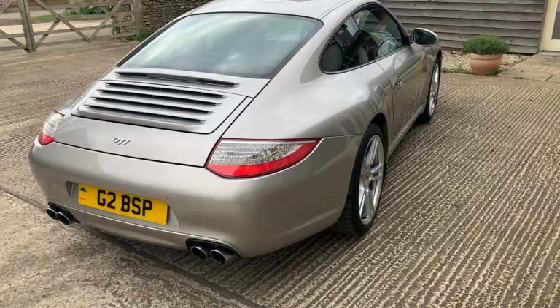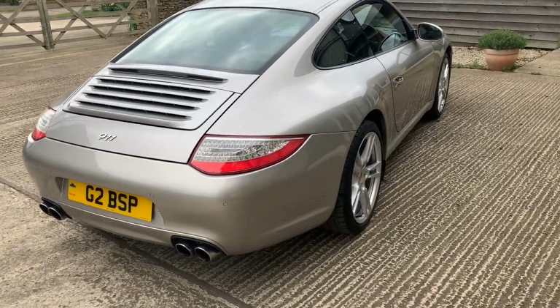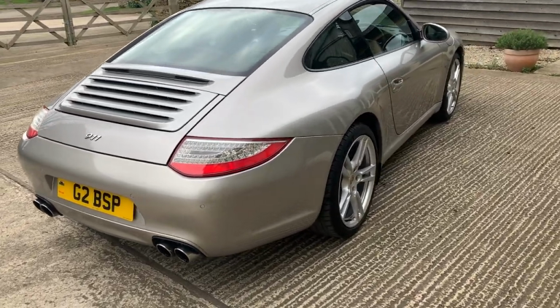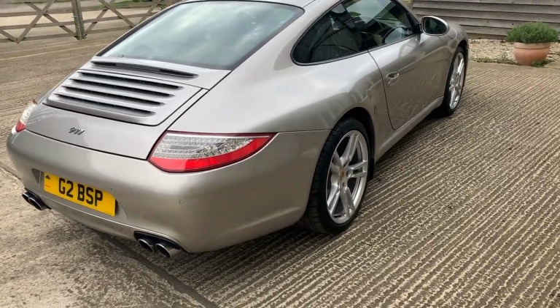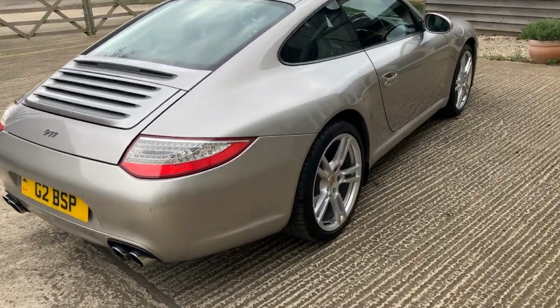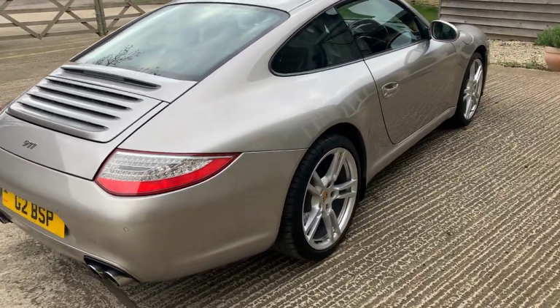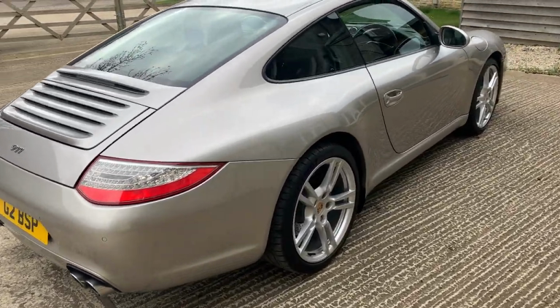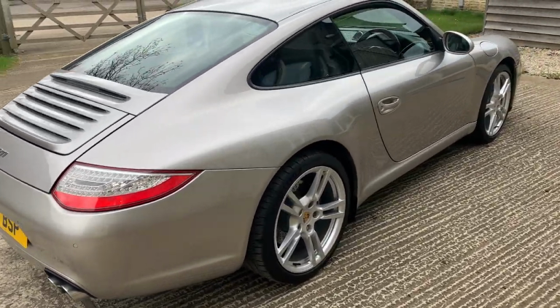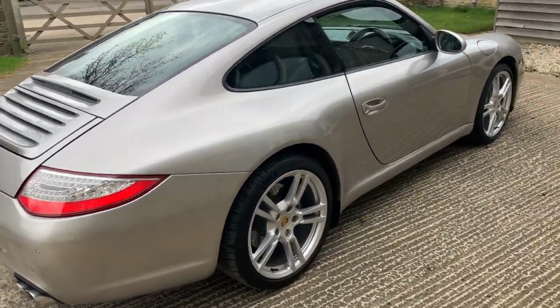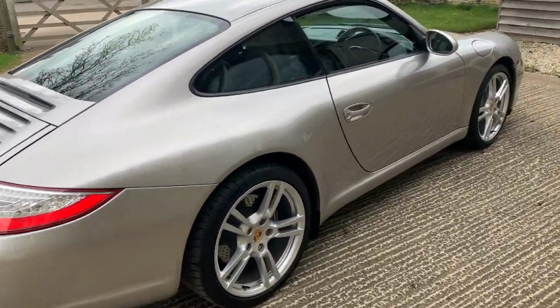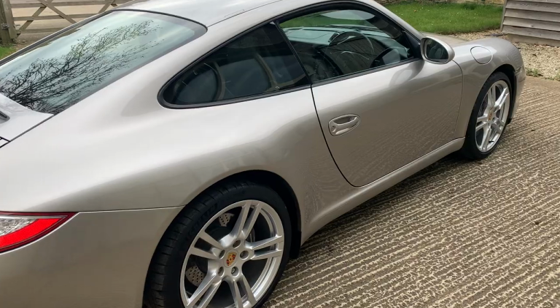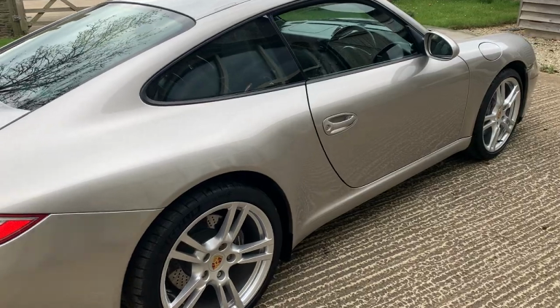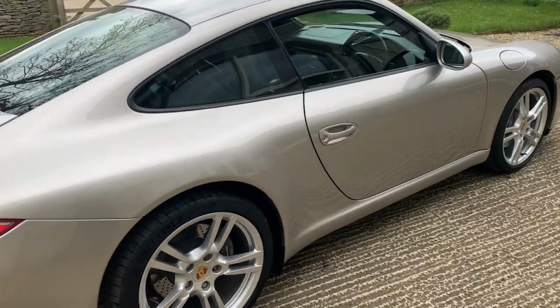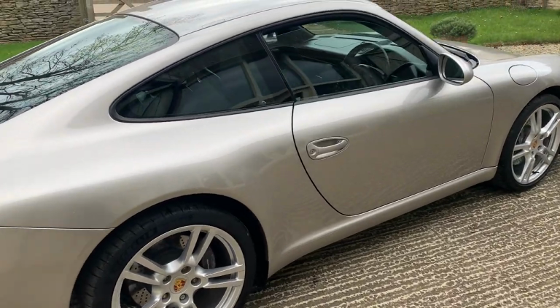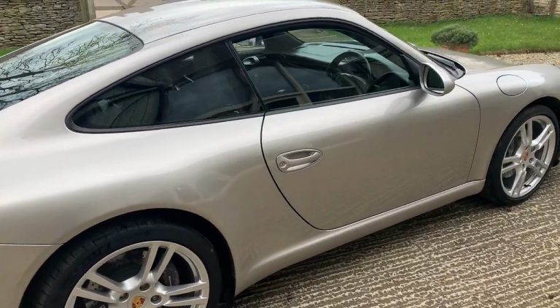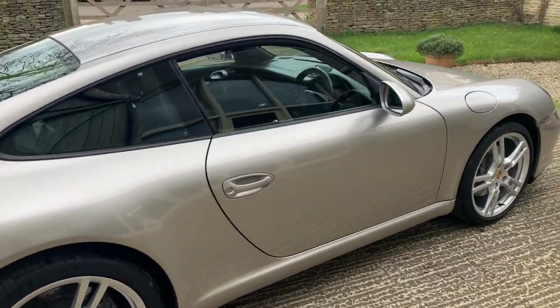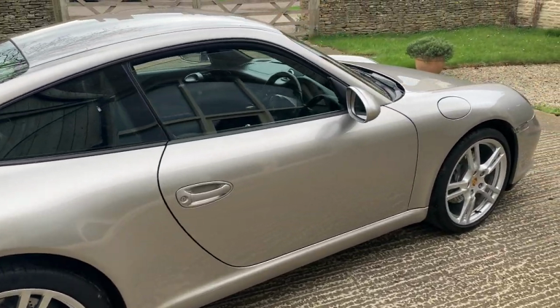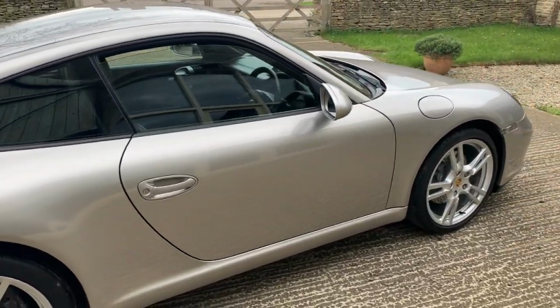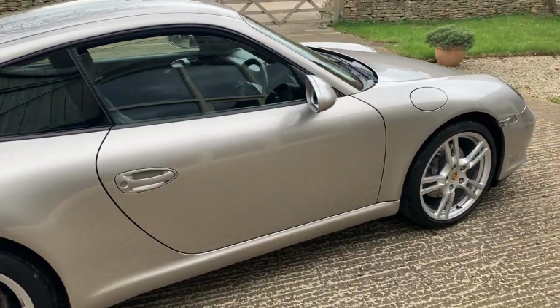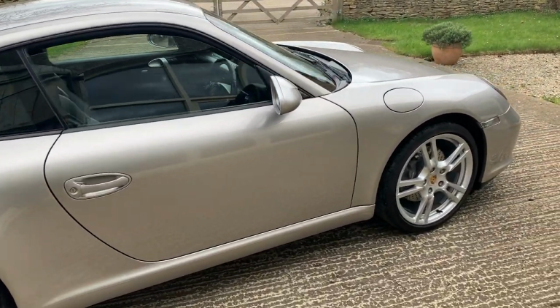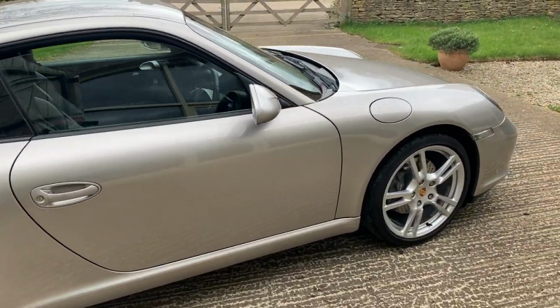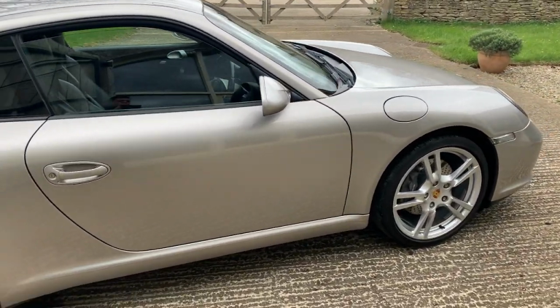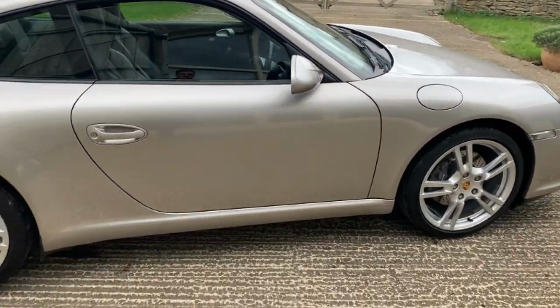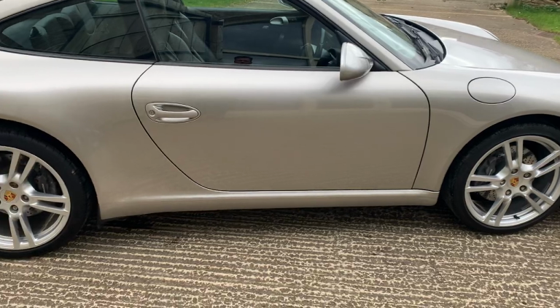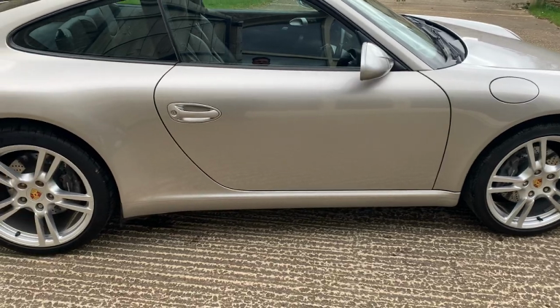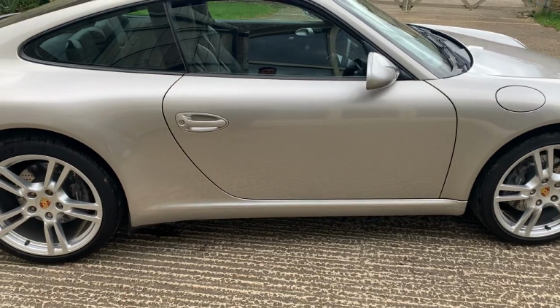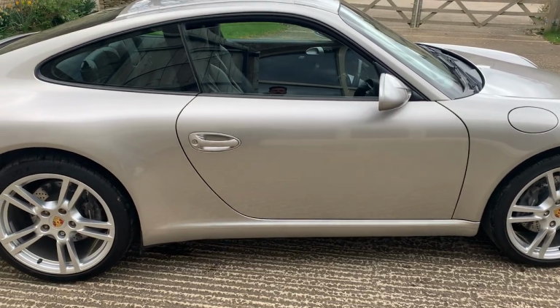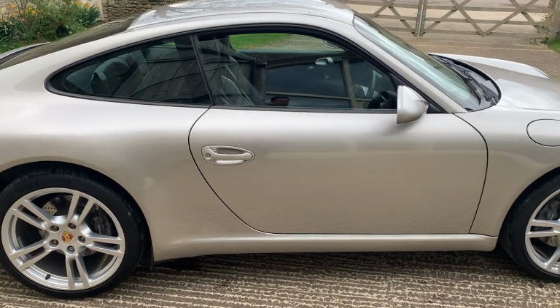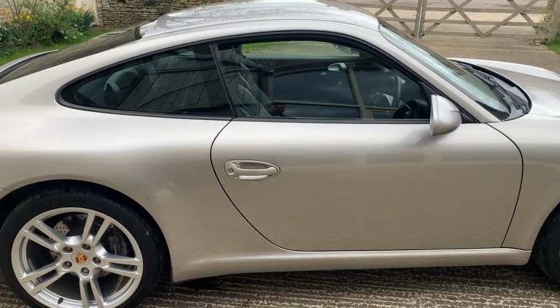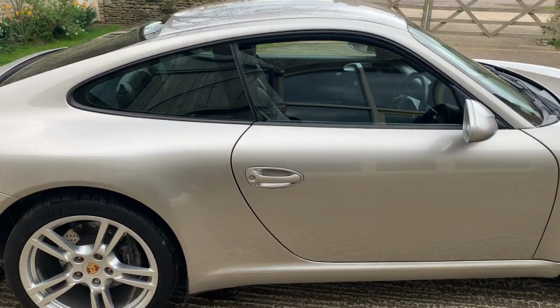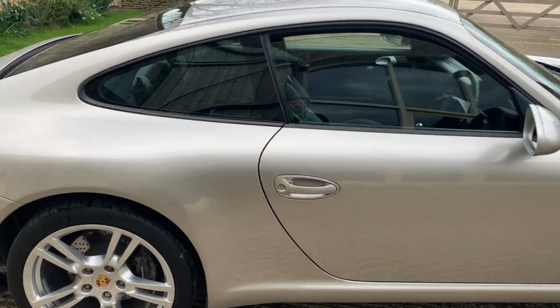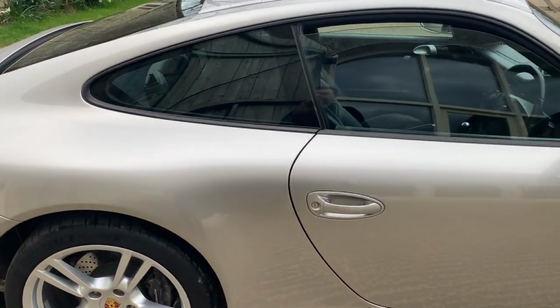Last serviced in January 2022. The car is pretty much ready to go — it's got an MOT till January 2023, brakes everything are perfect. Drives wonderfully well. Literally ready to go for its next owner.